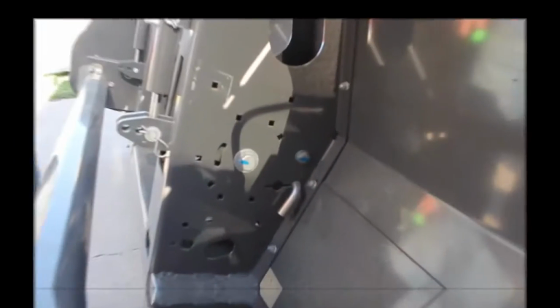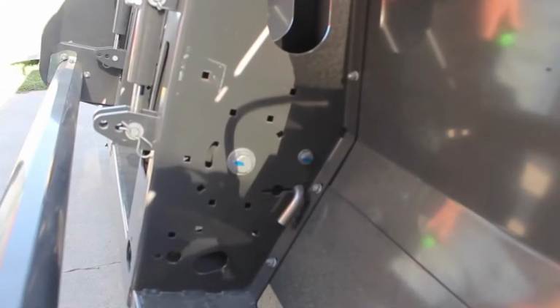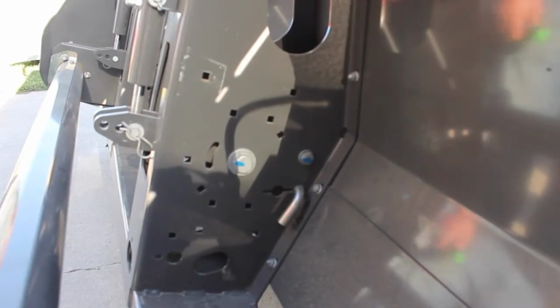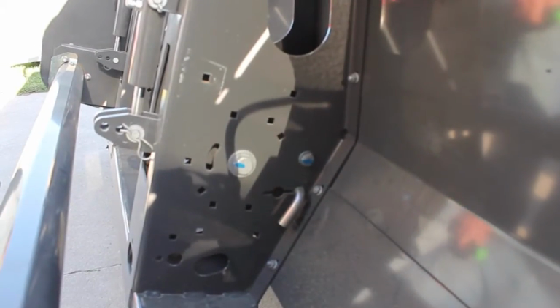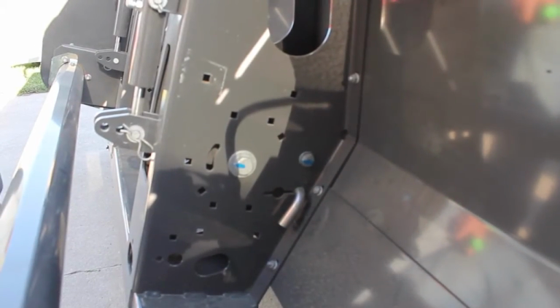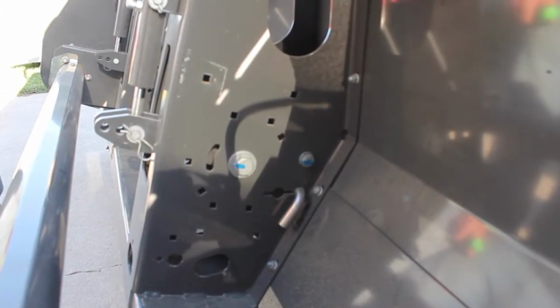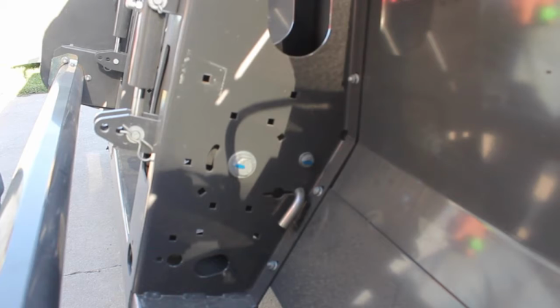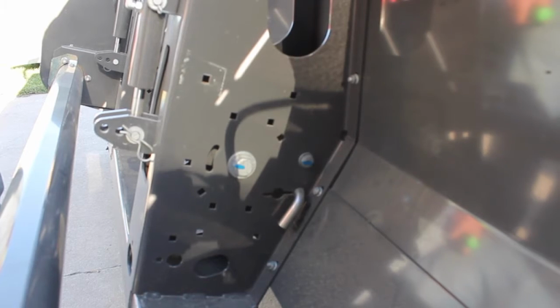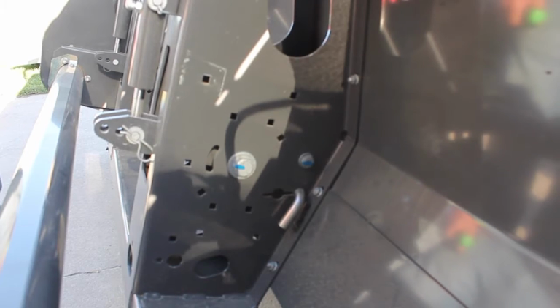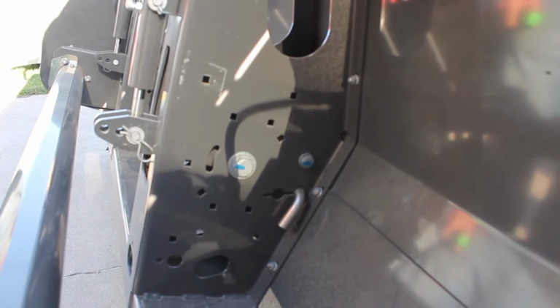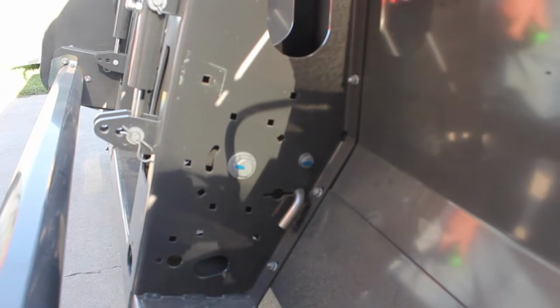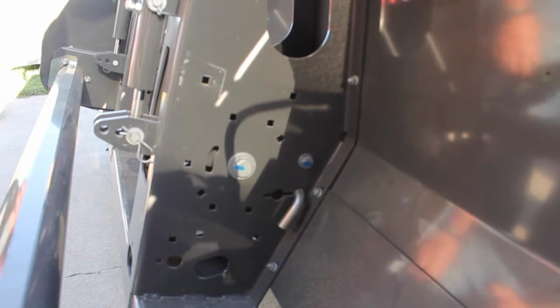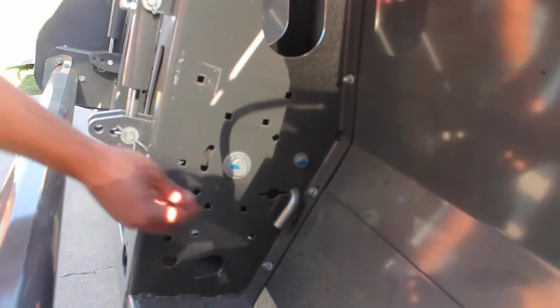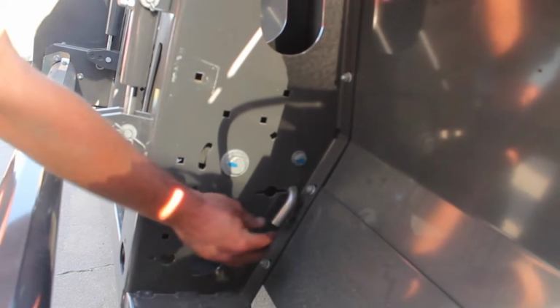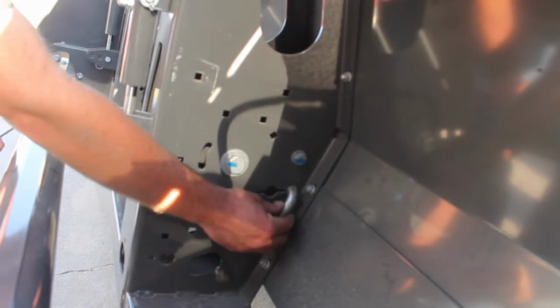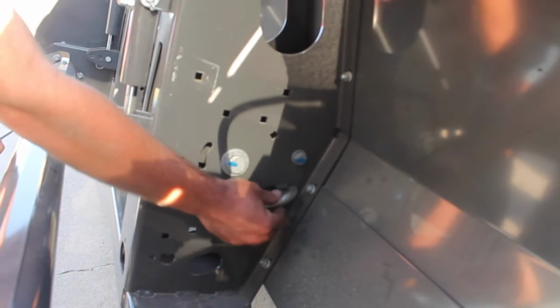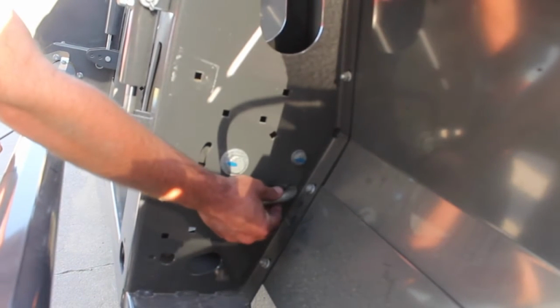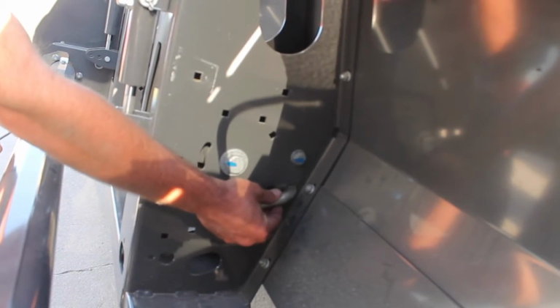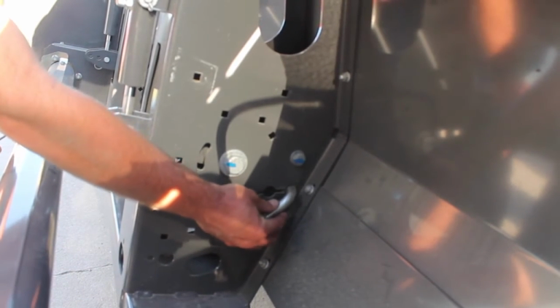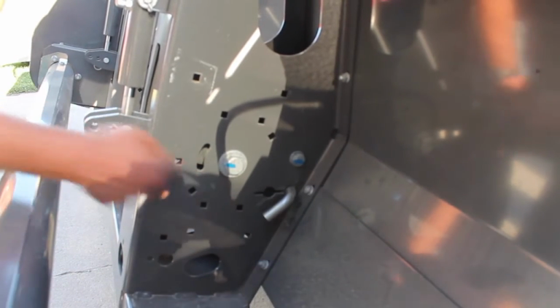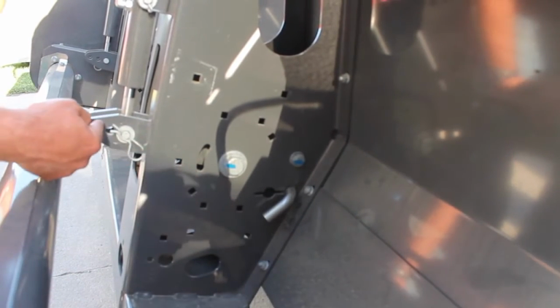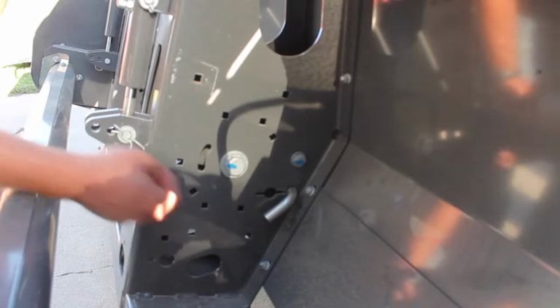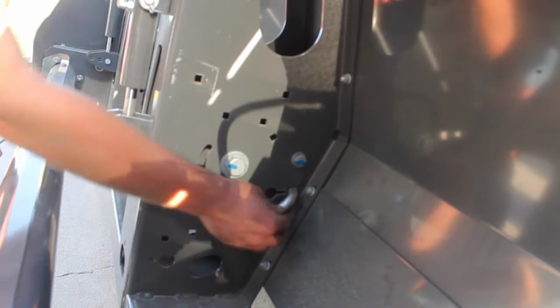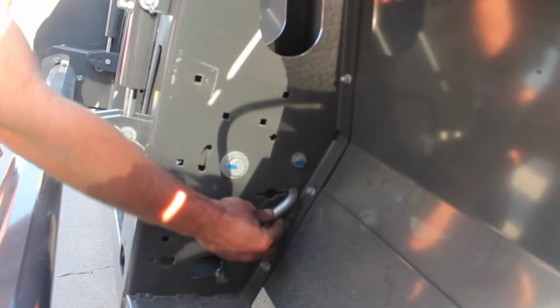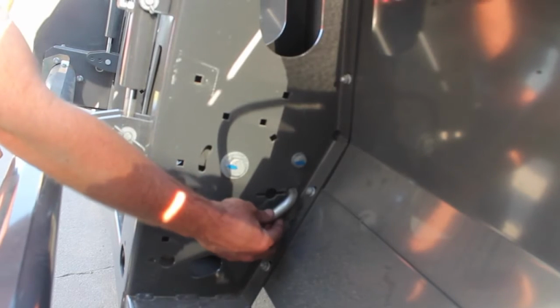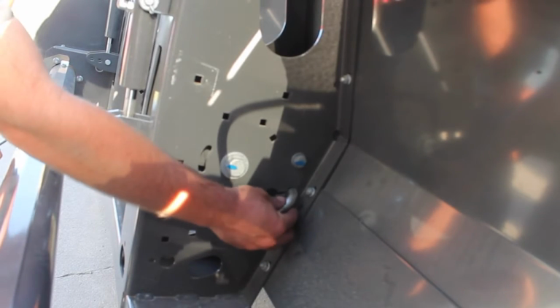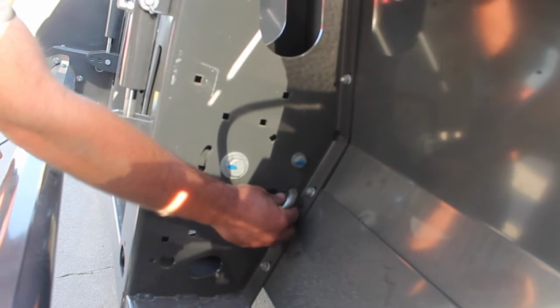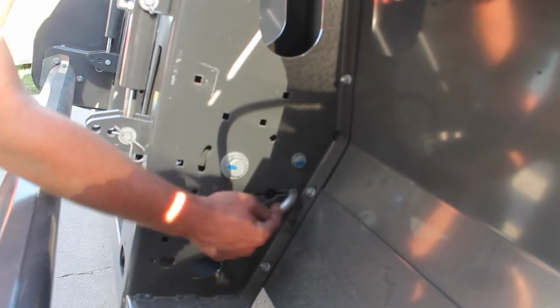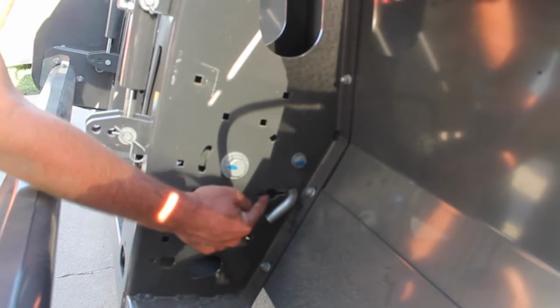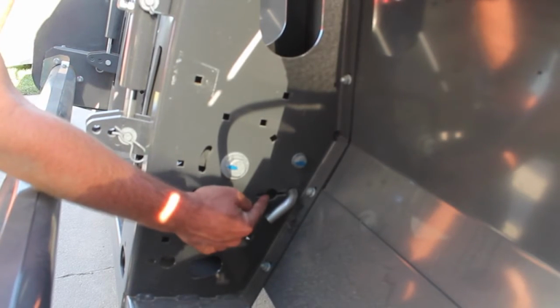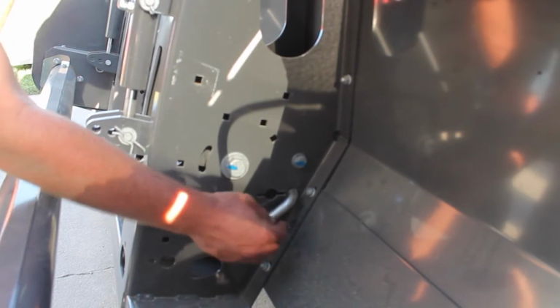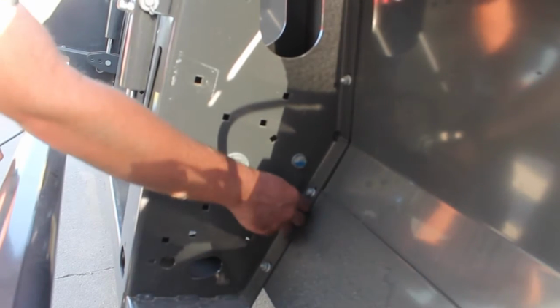Now that our header is latched on our combine, the first thing we want to do is make sure that our float pins on the tilled arms are all in the float position, which is the rear hole.